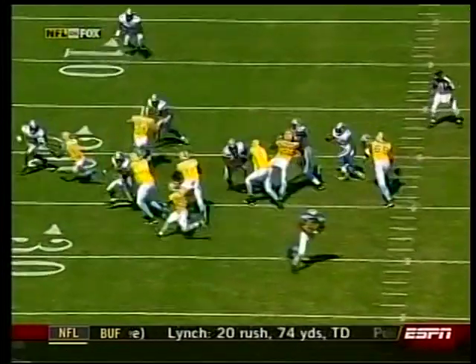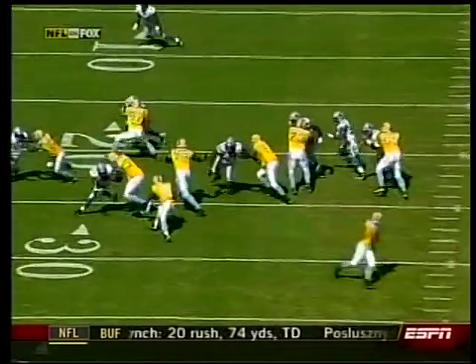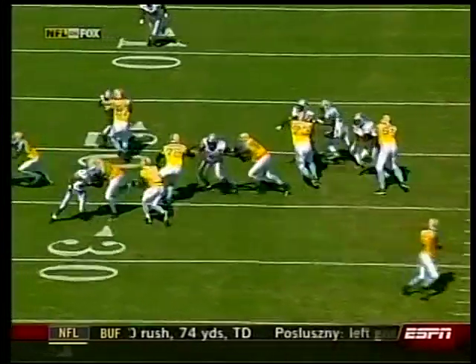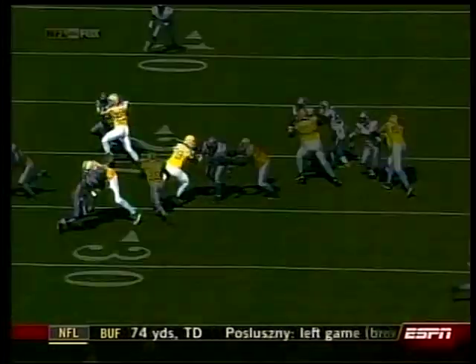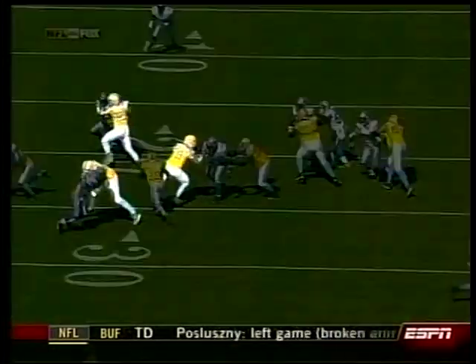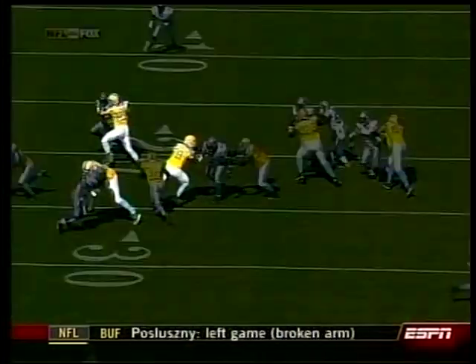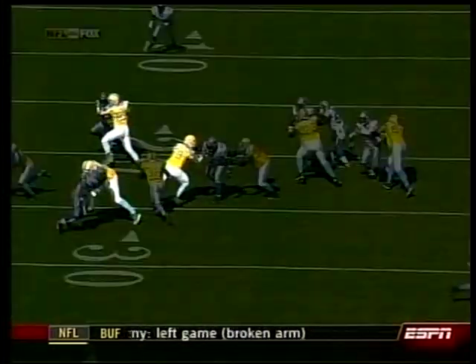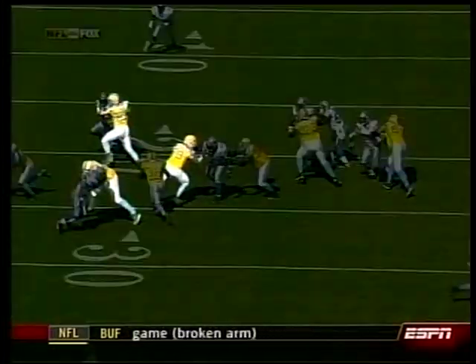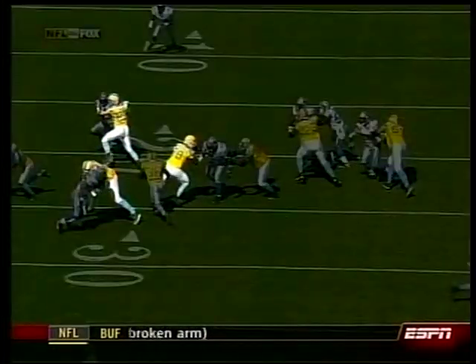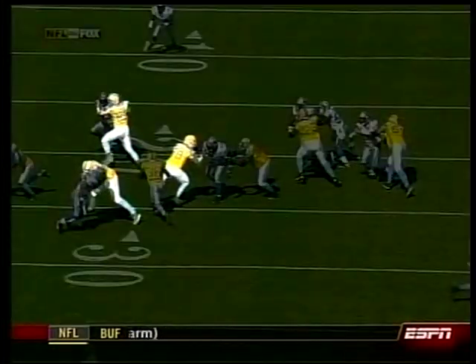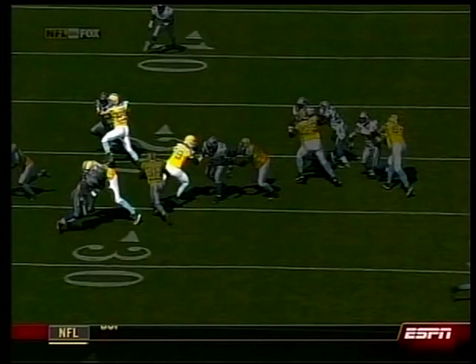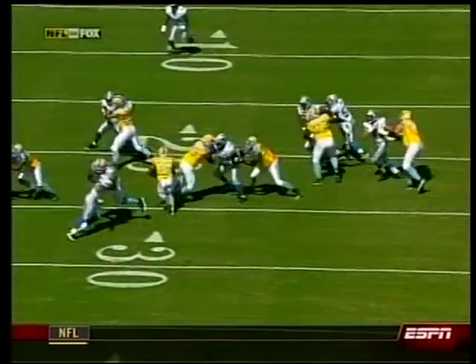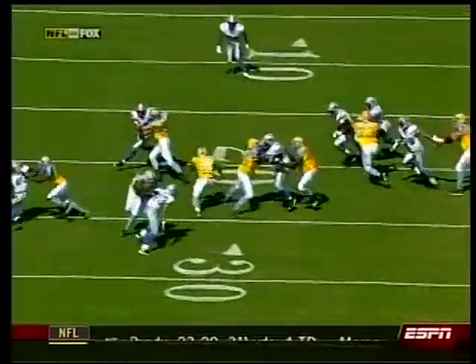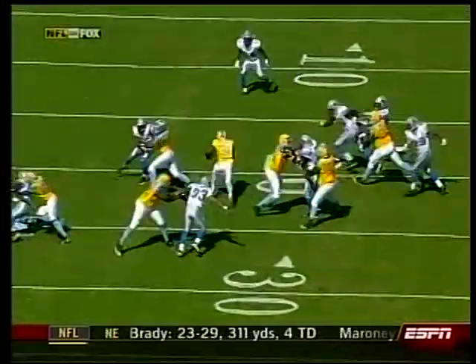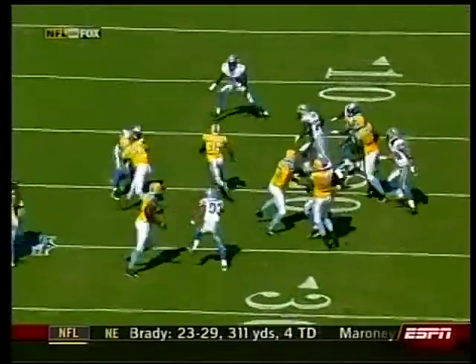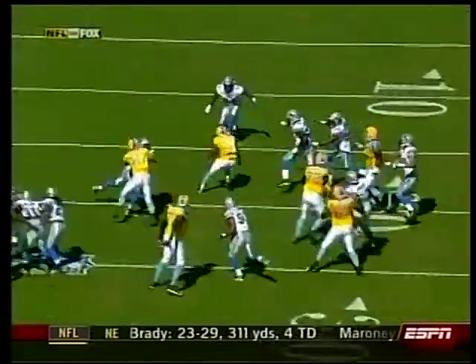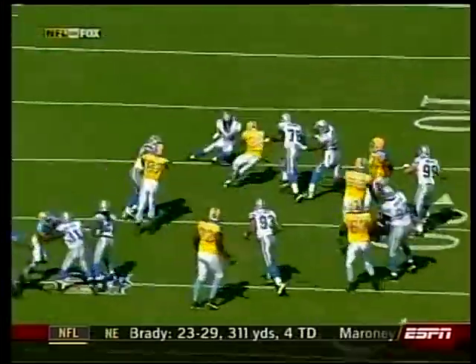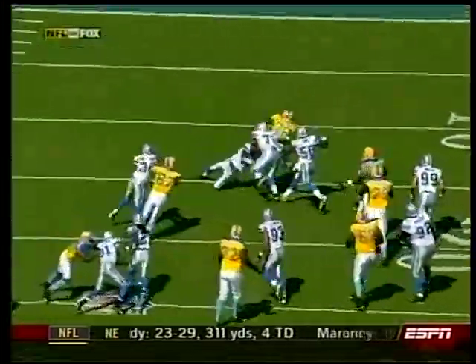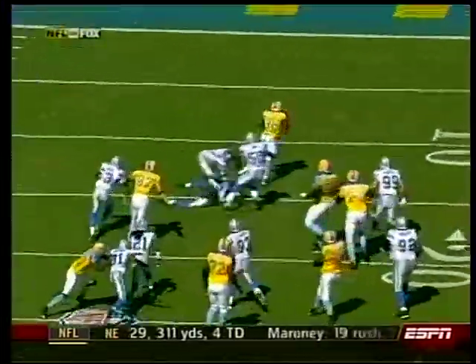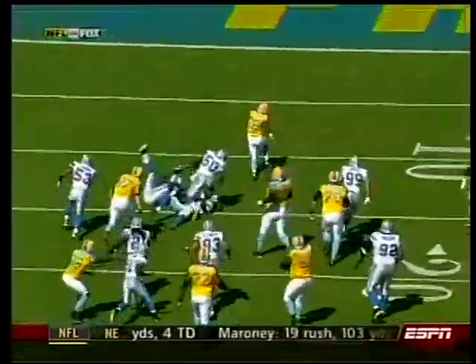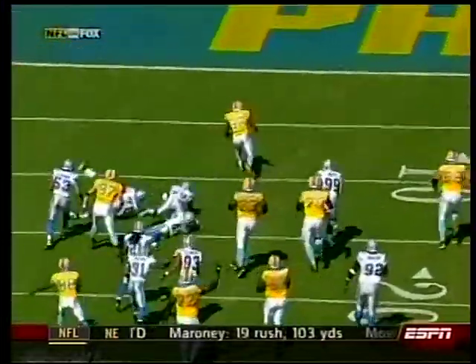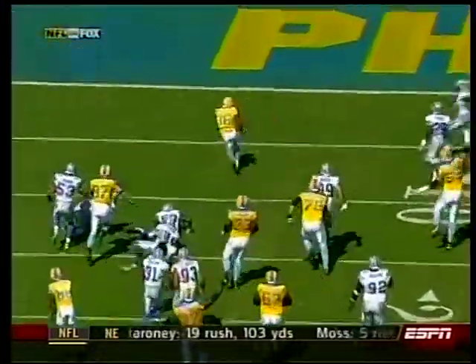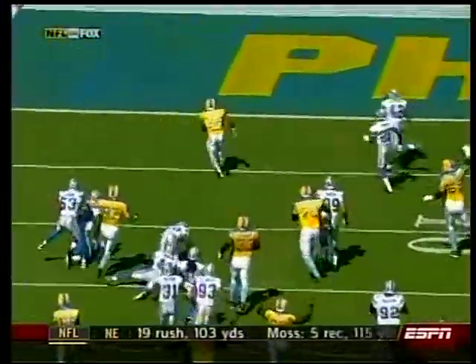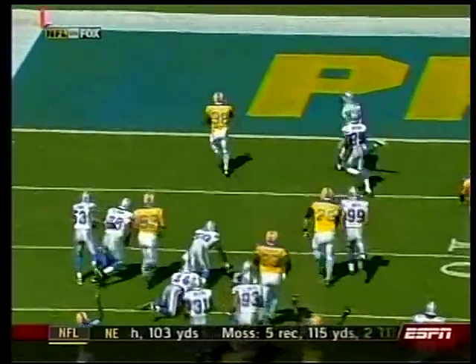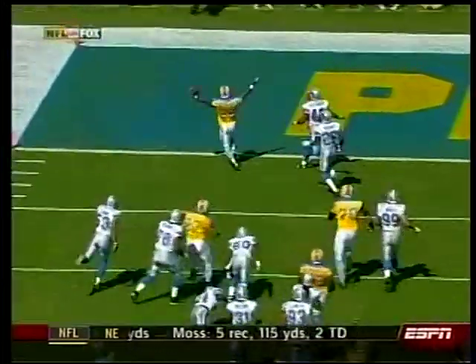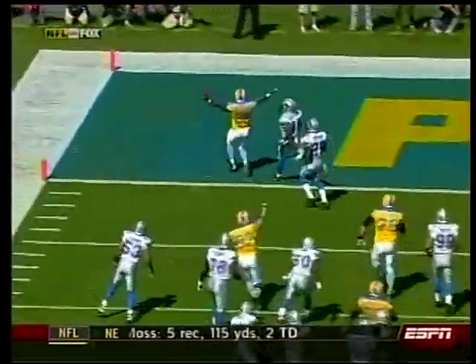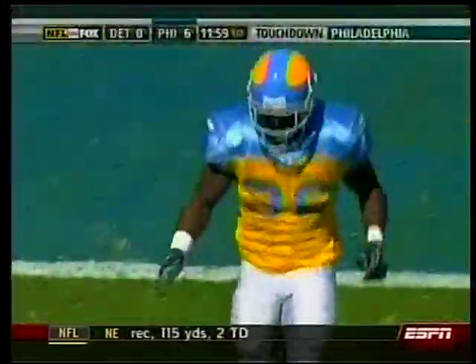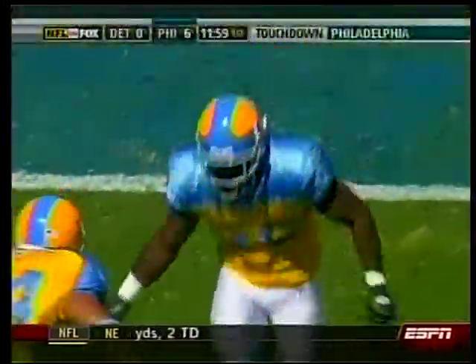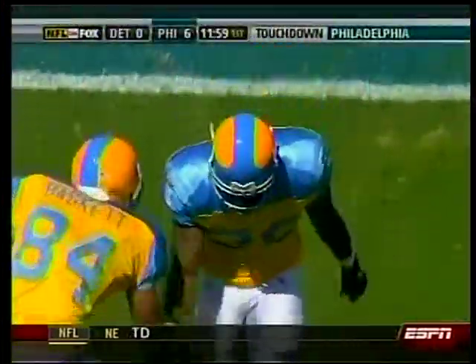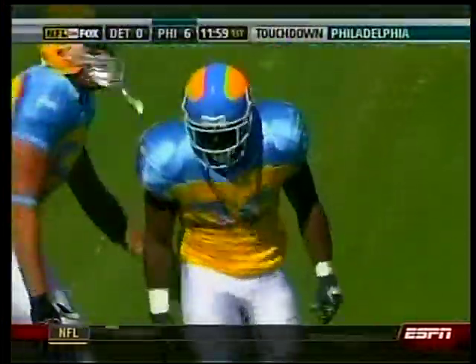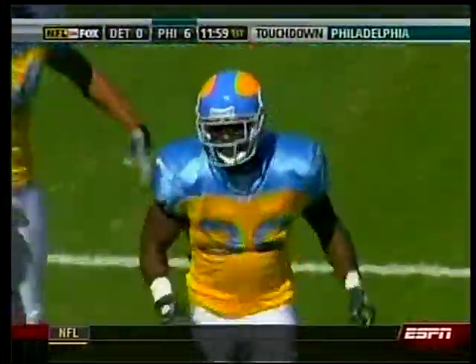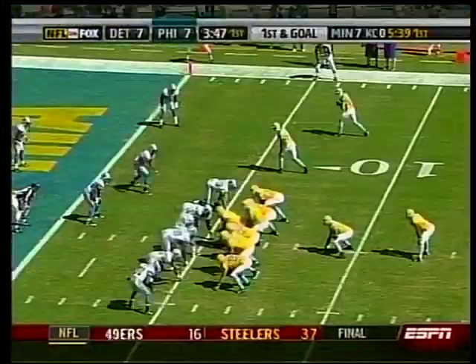Brian Westbrook, very quickly on the first drive — 25 yards, Philadelphia up 7-0. Take a look at the offensive line: great job of blocking, sealing people inside, kicking people outside. Westbrook finds the hole and gets to the end zone.